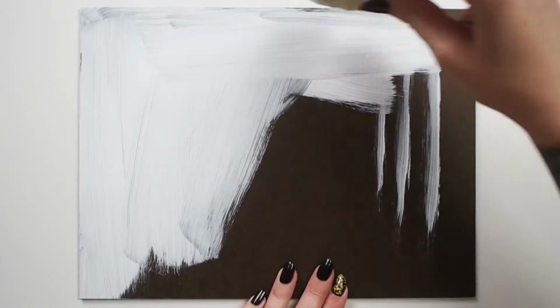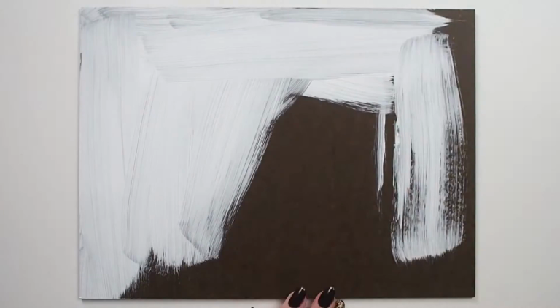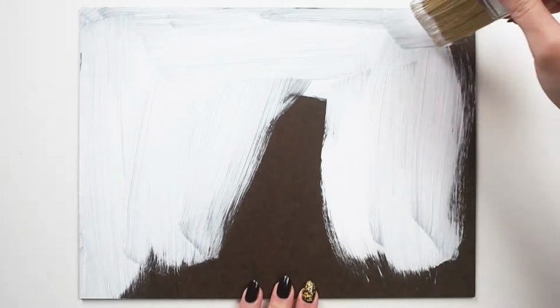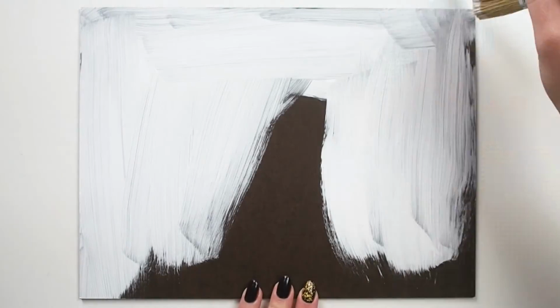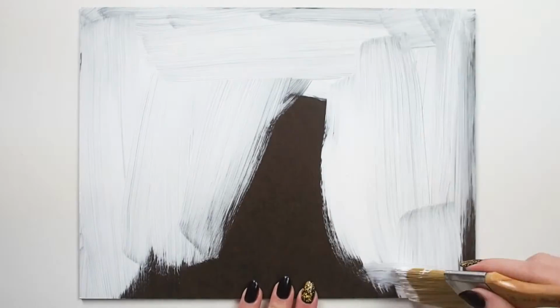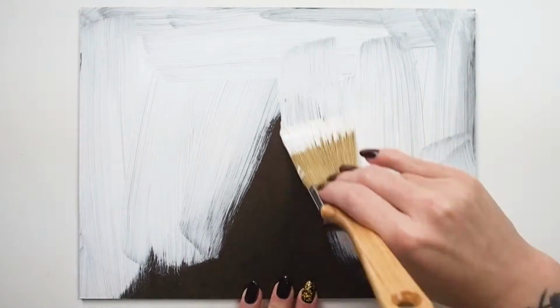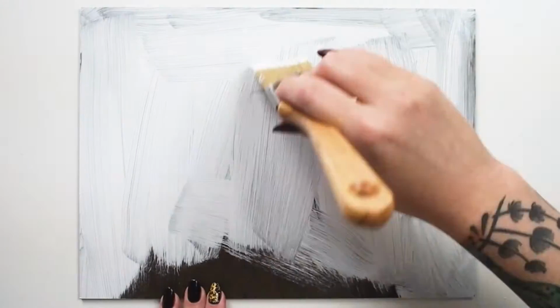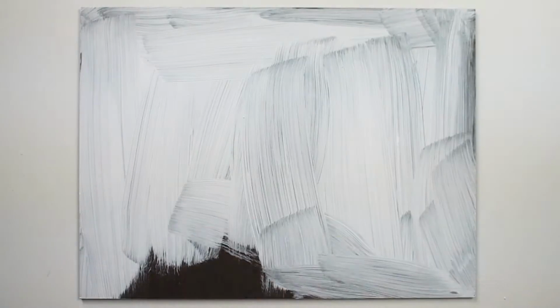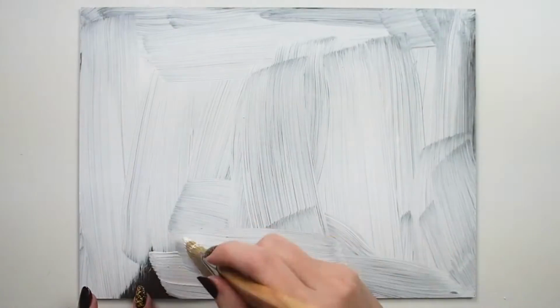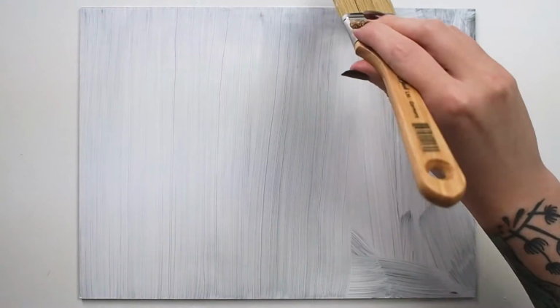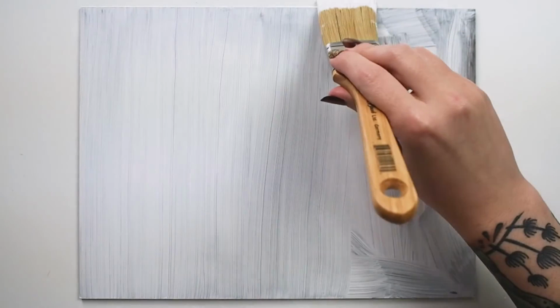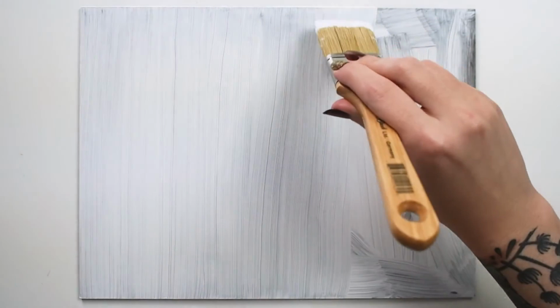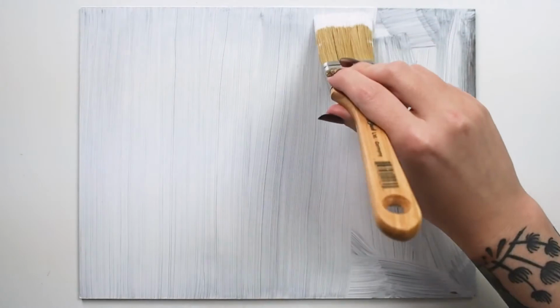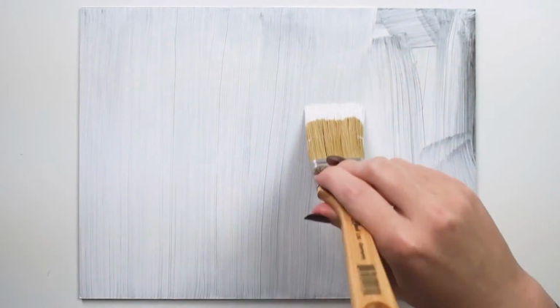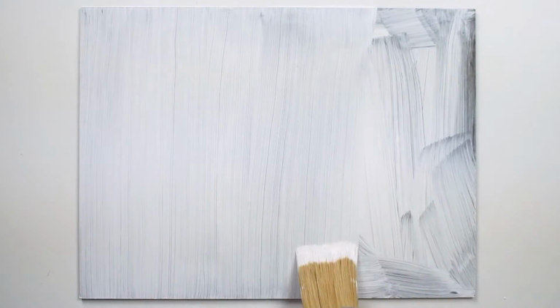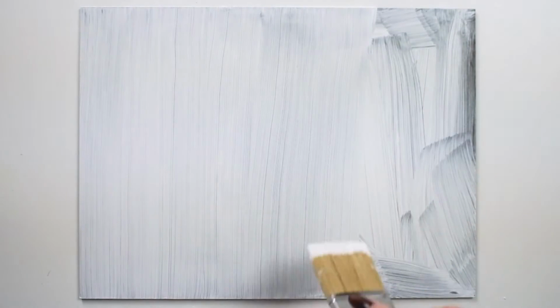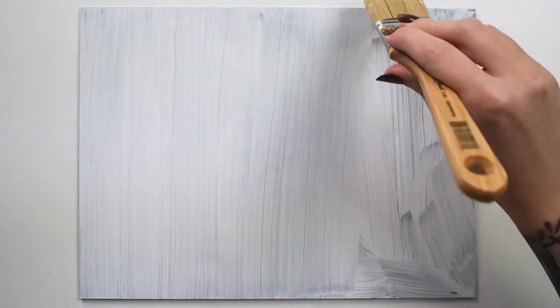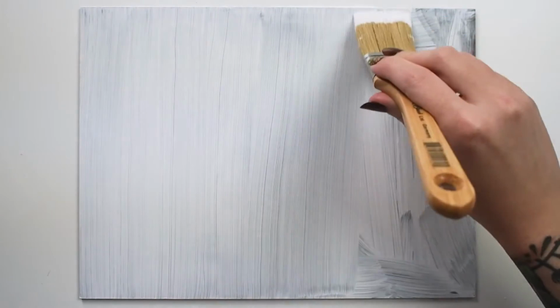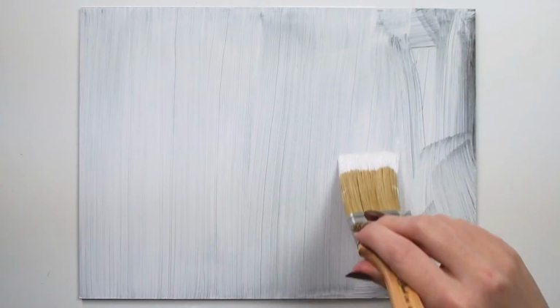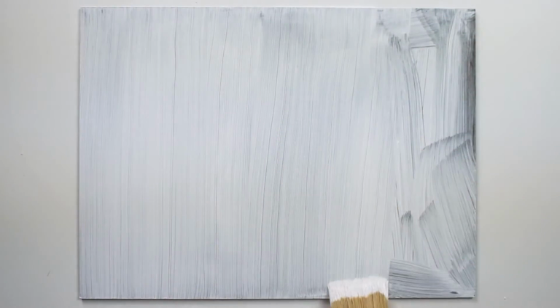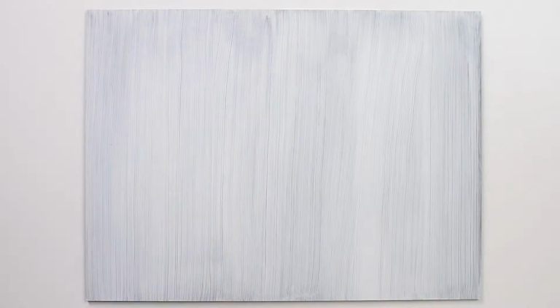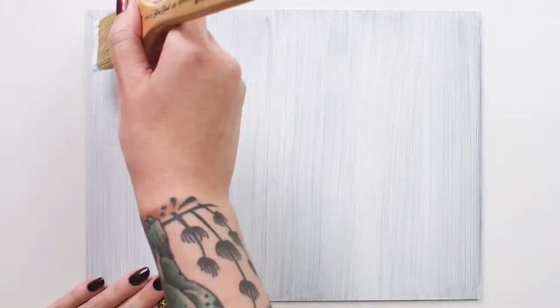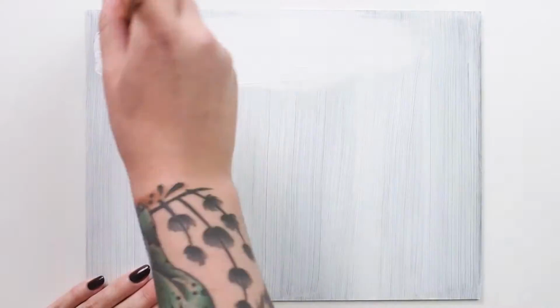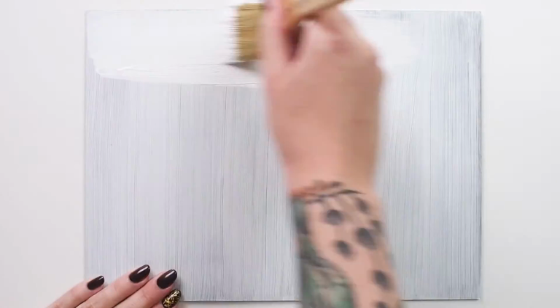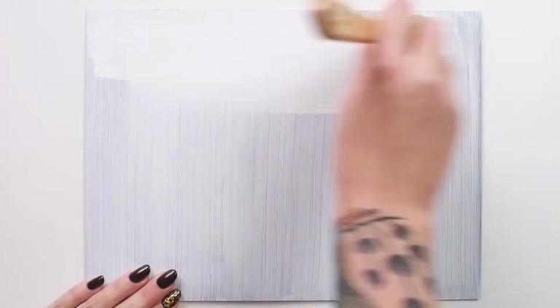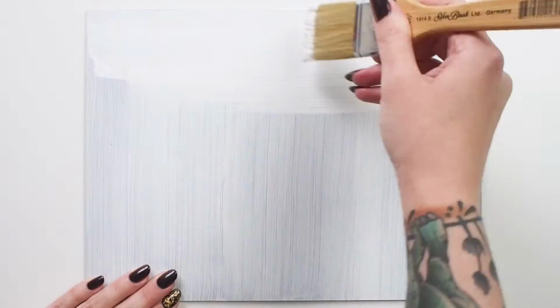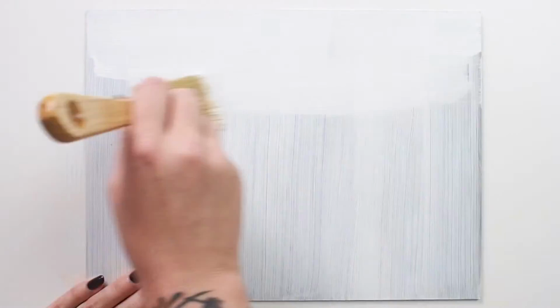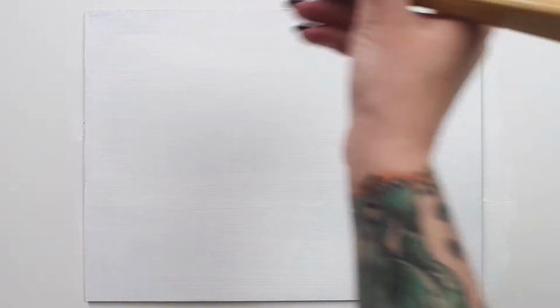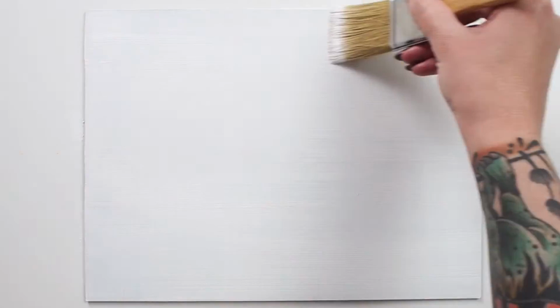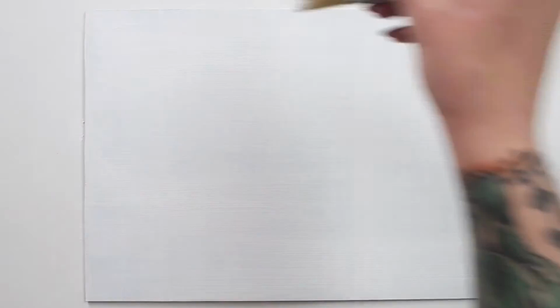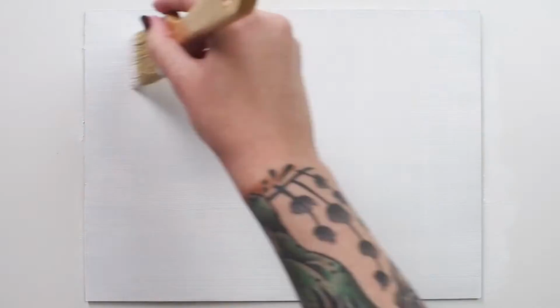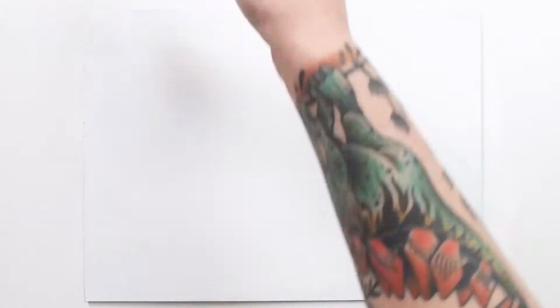Here I'm applying gesso to a panel. My first coat will have vertical strokes, and my second coat will have horizontal strokes, leaving me with a desirable texture for my painting surface.